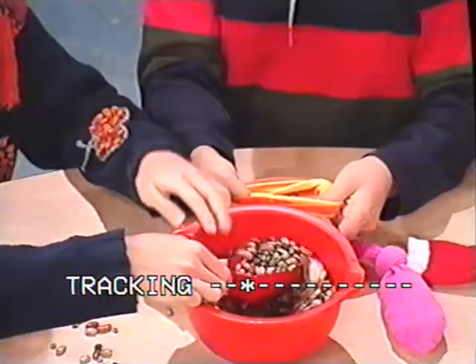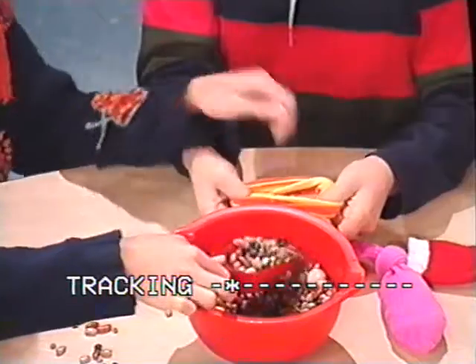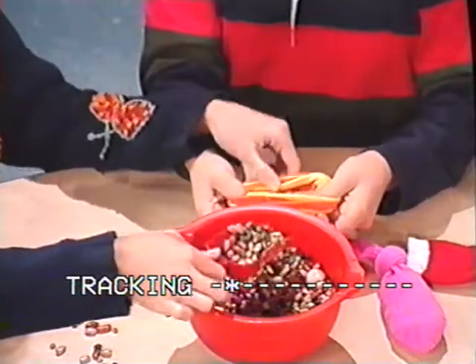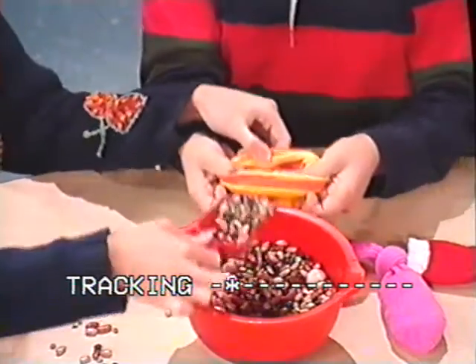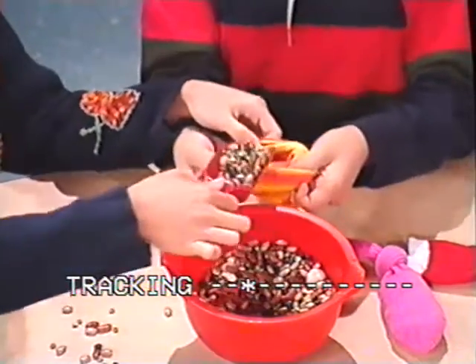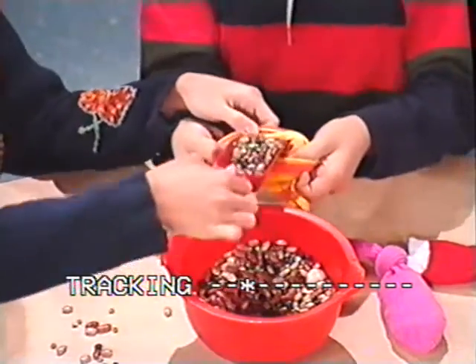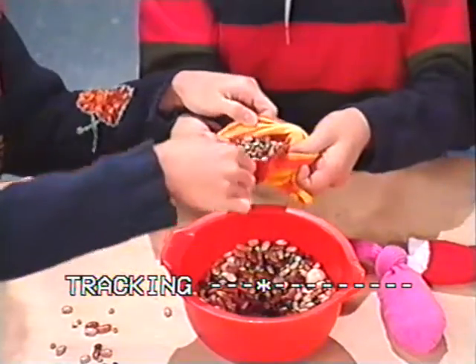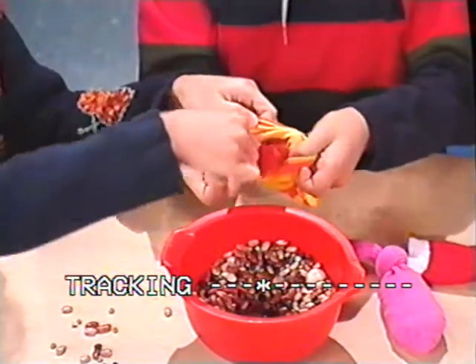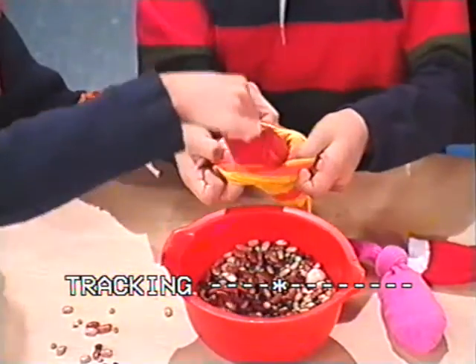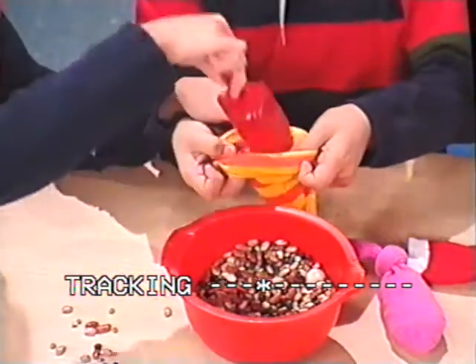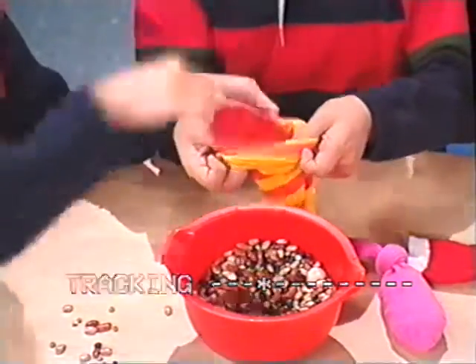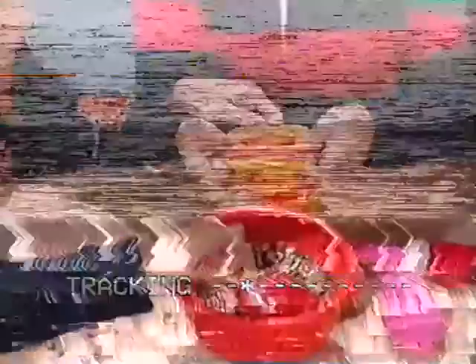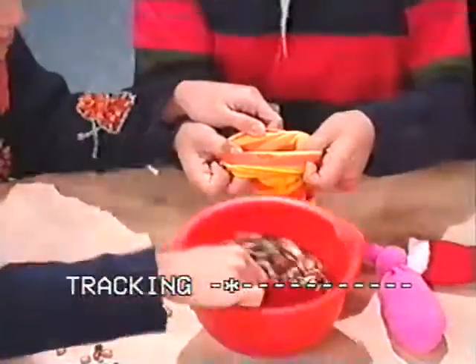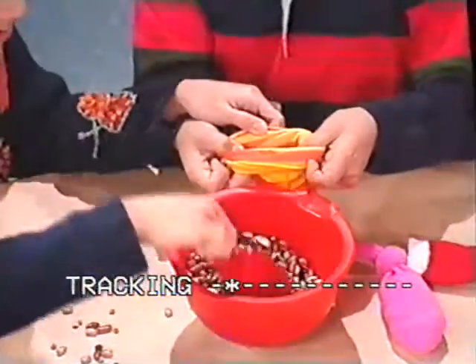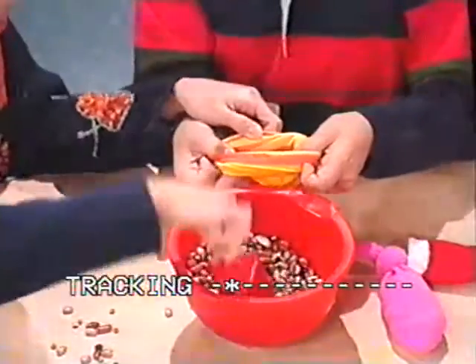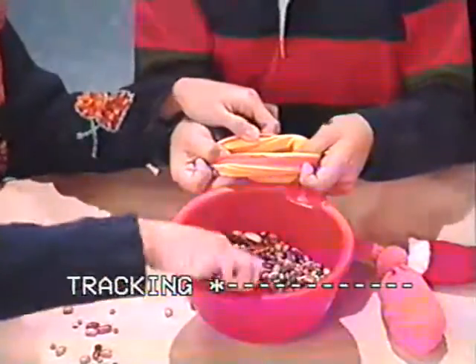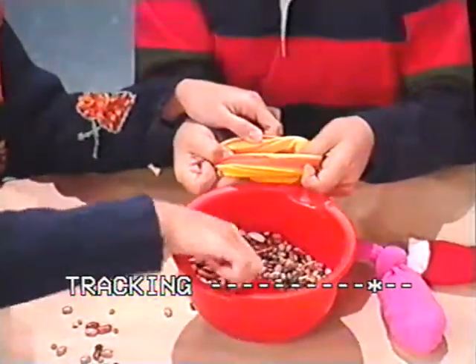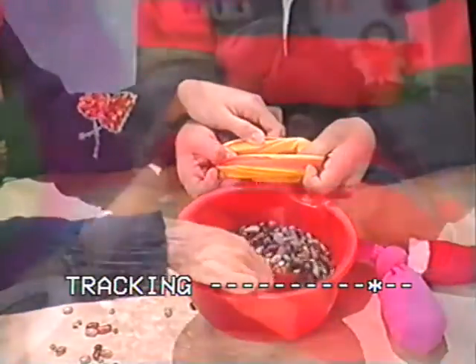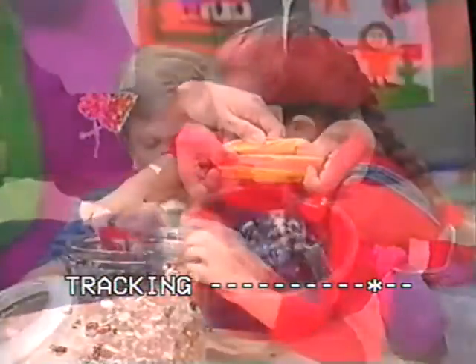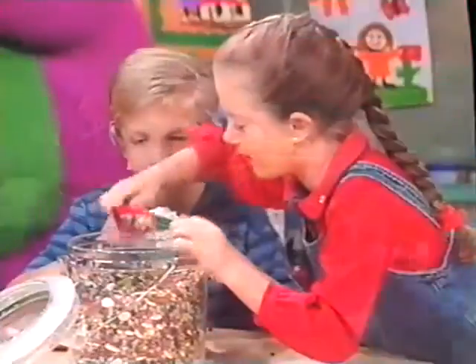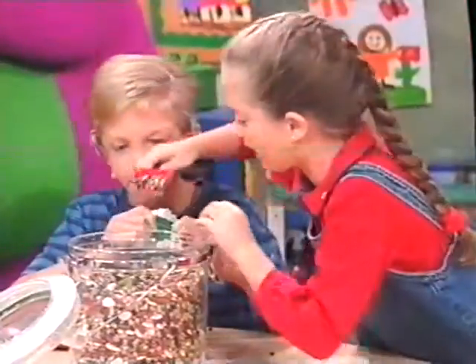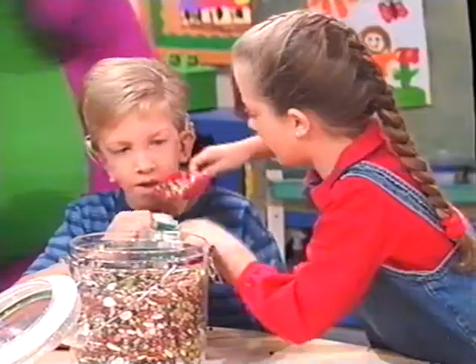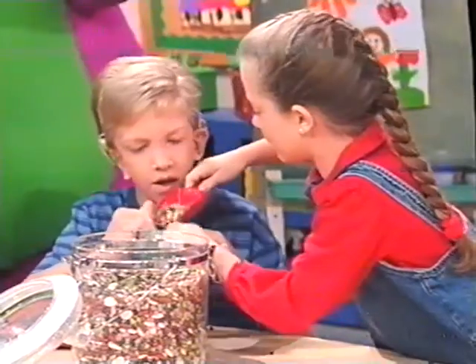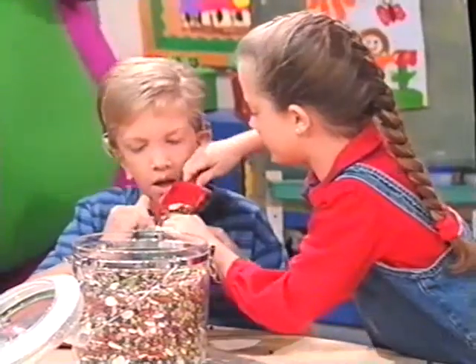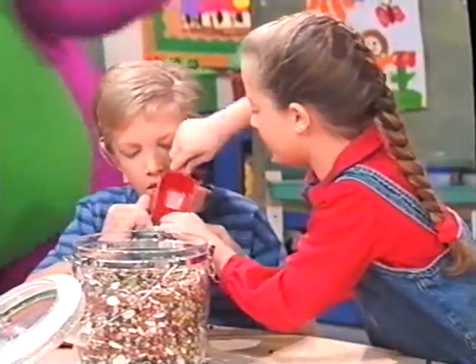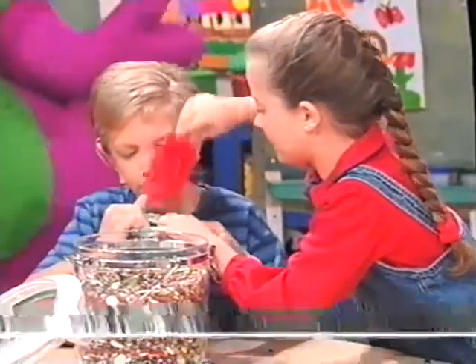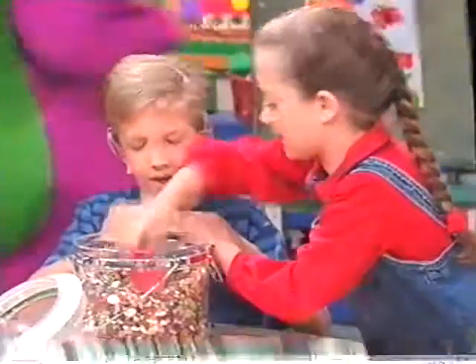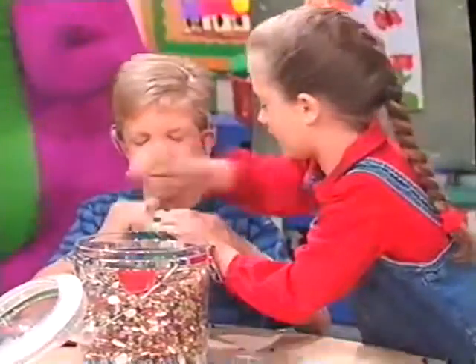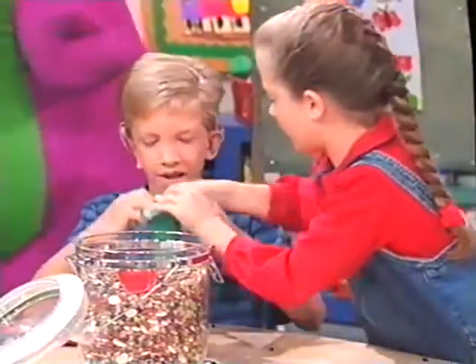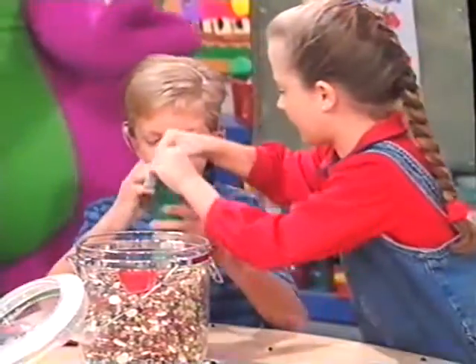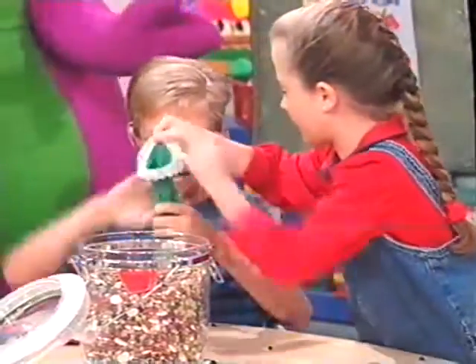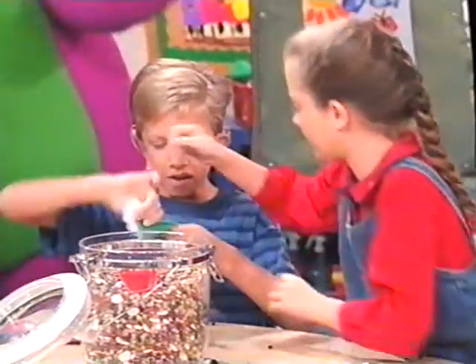The beans are all different colors, too, aren't they? Good job, everybody. It's really full of beans.